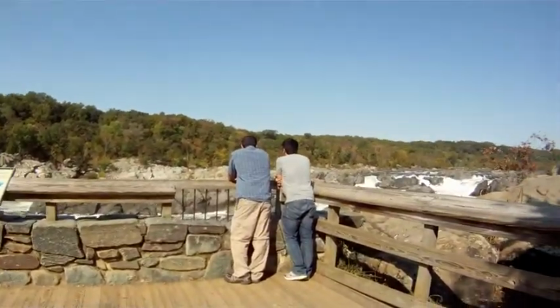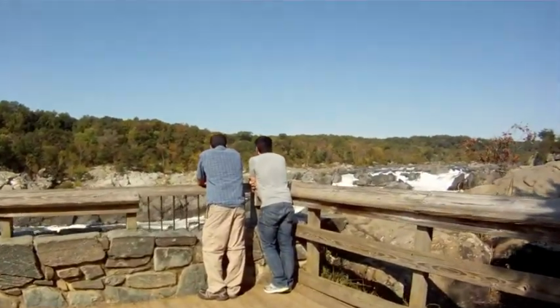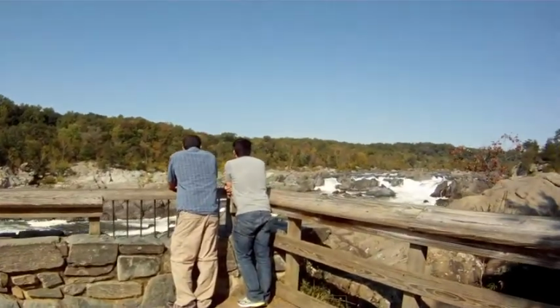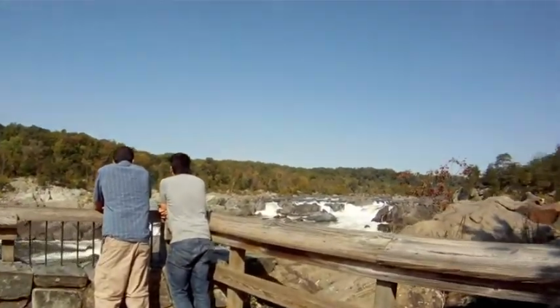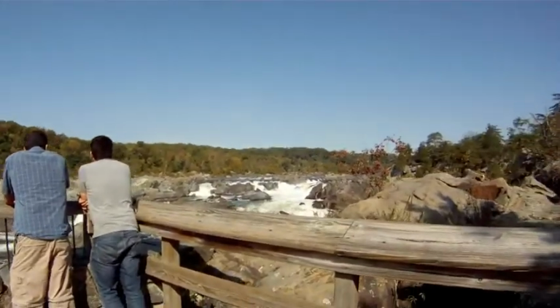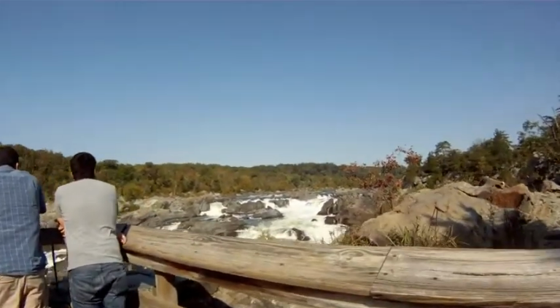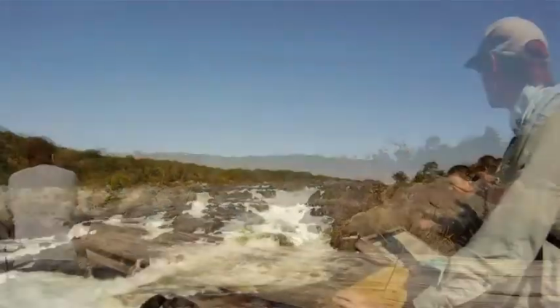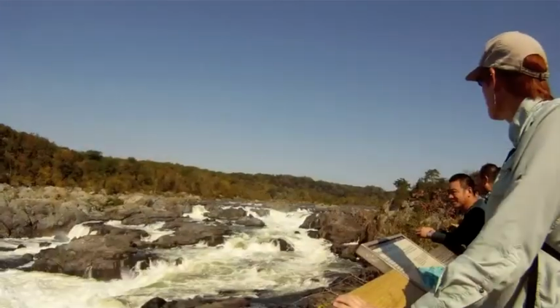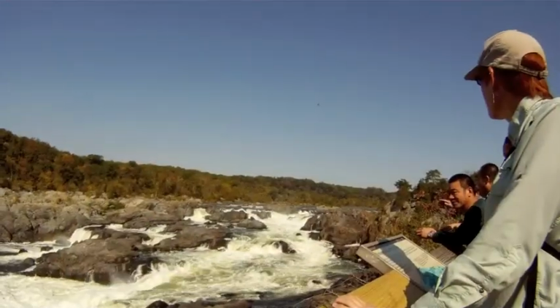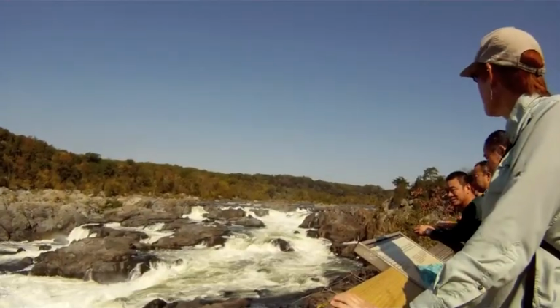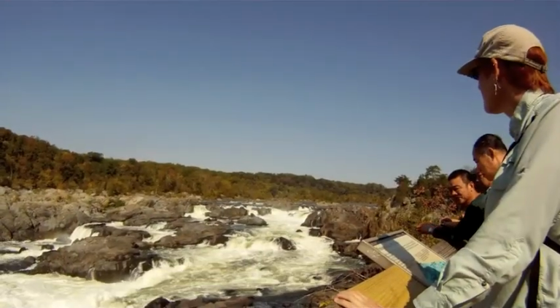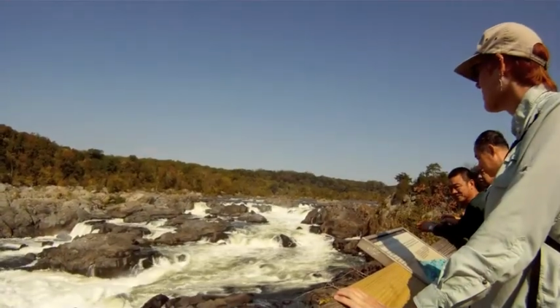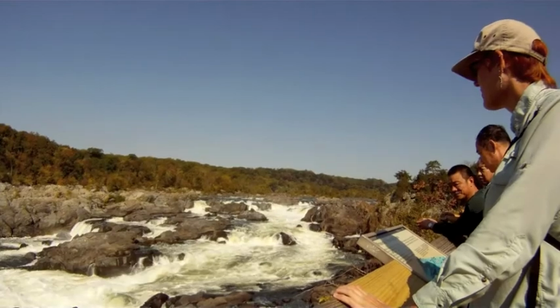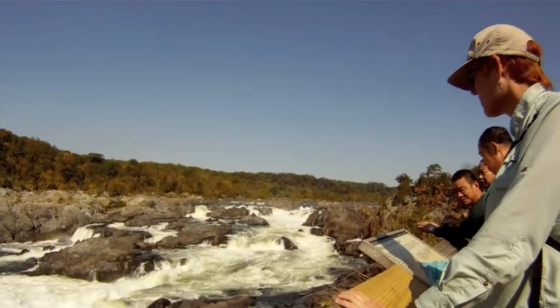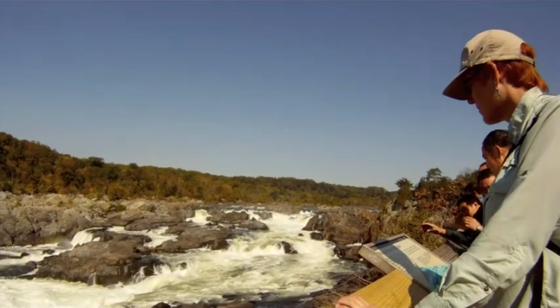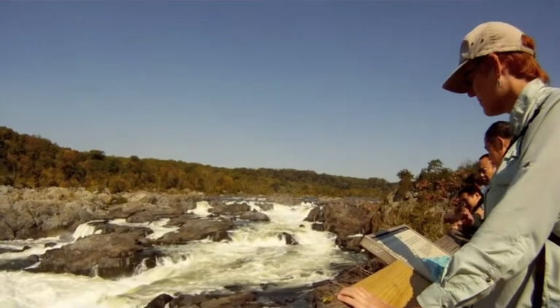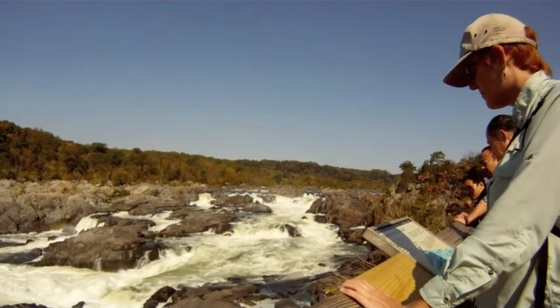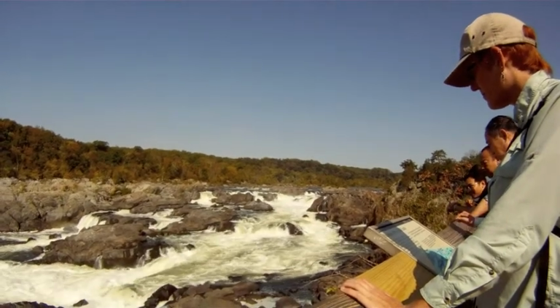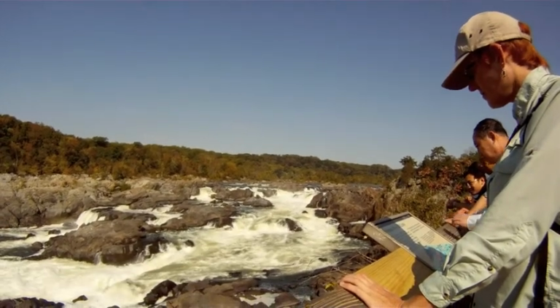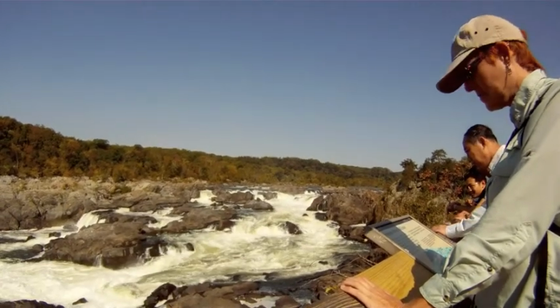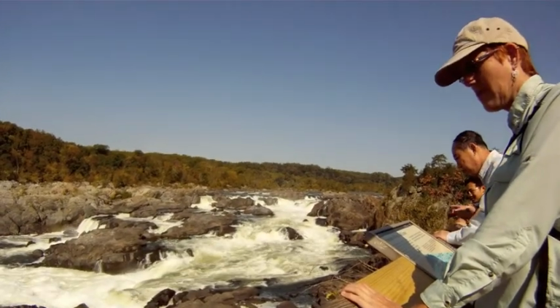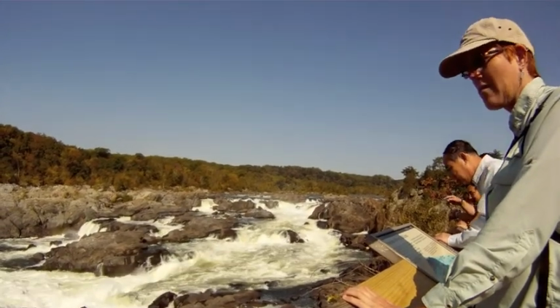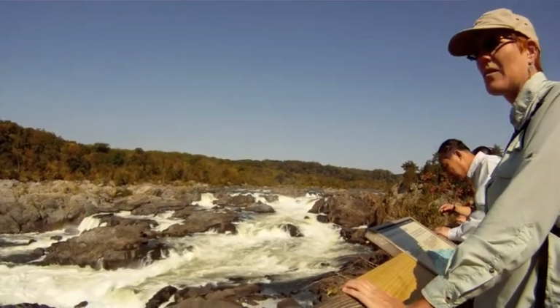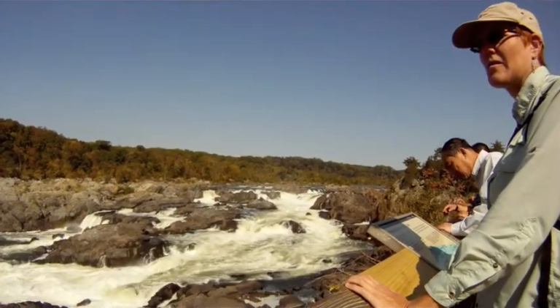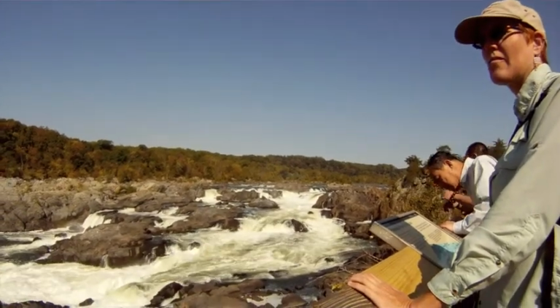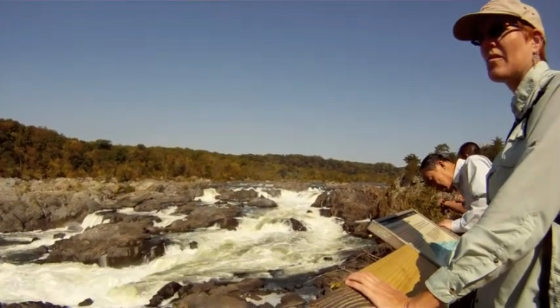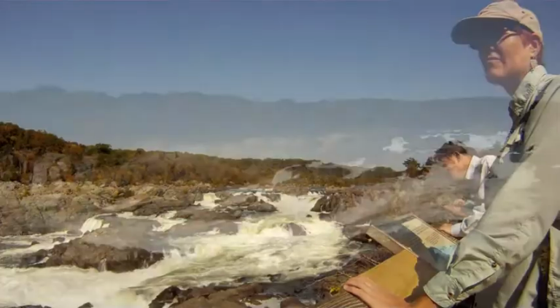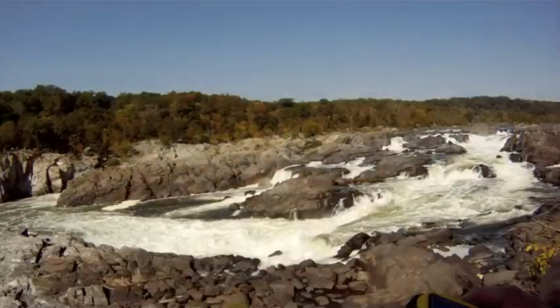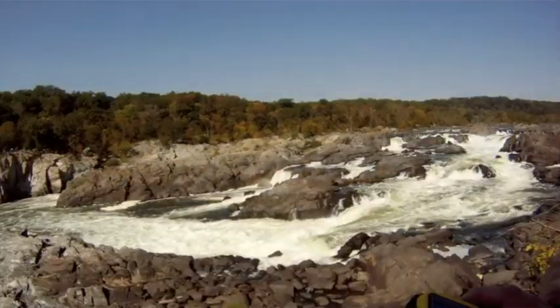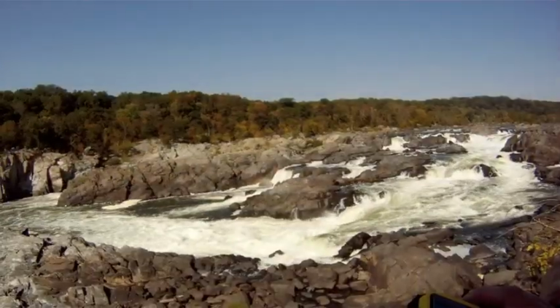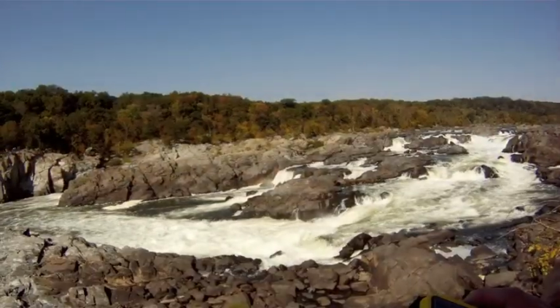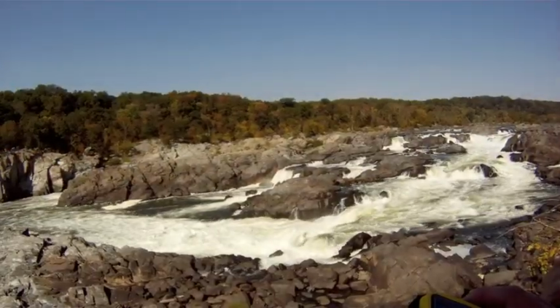One of the most spectacular views is before you even get to the trail — the overlook at Great Falls. This is on the Maryland side. That's Virginia across the river.